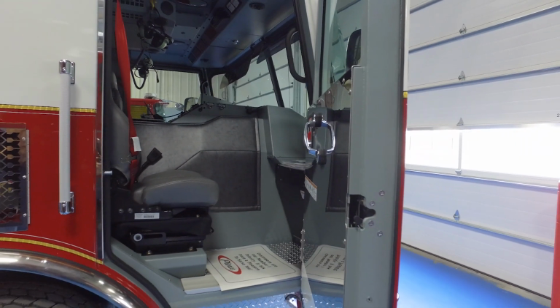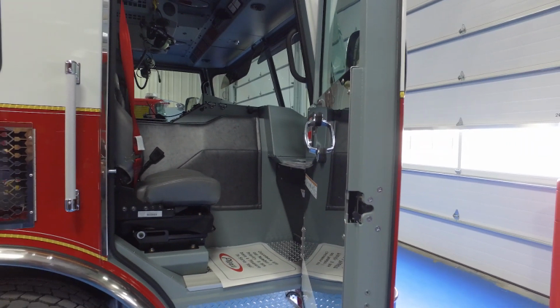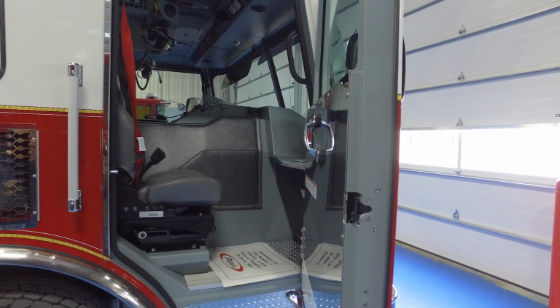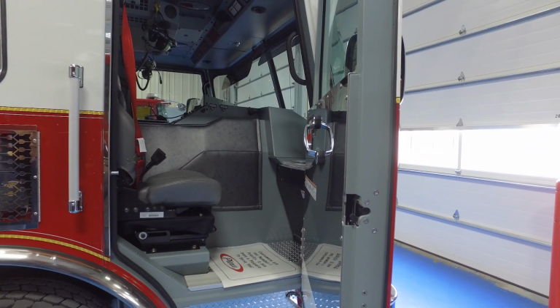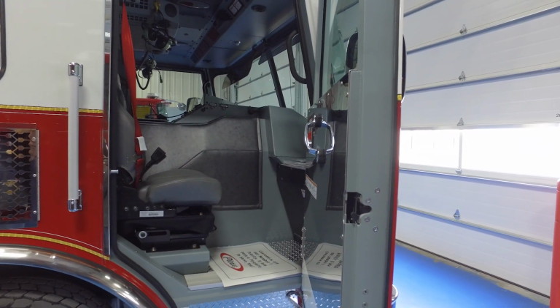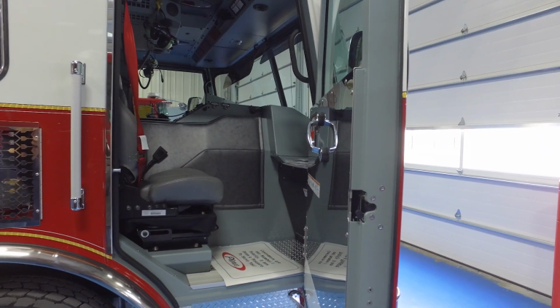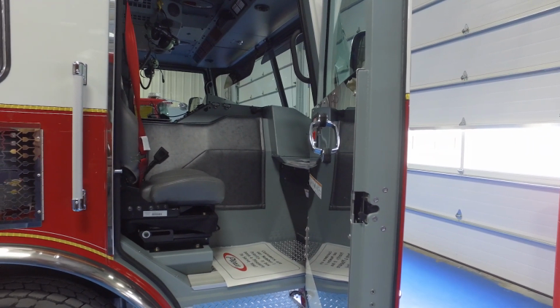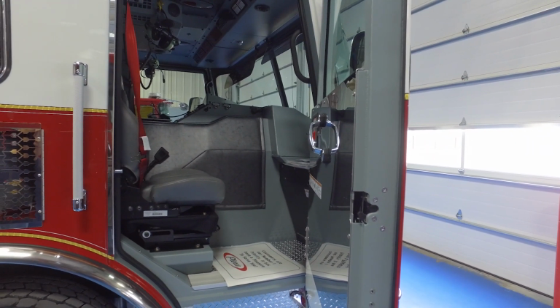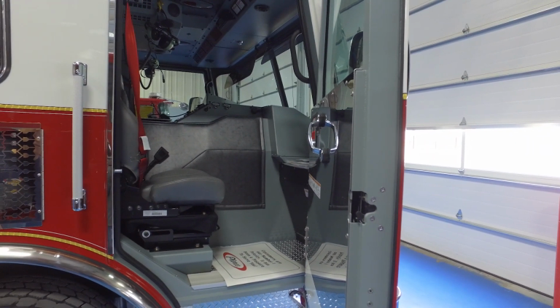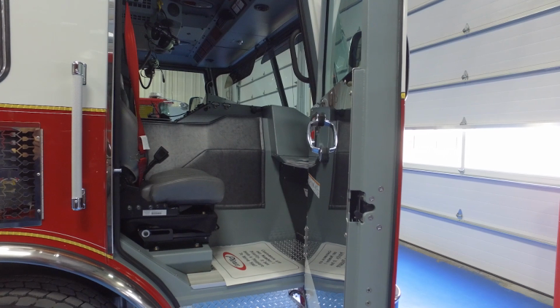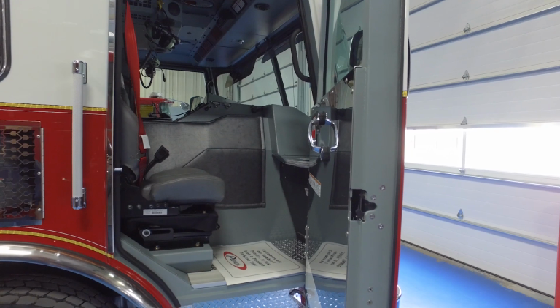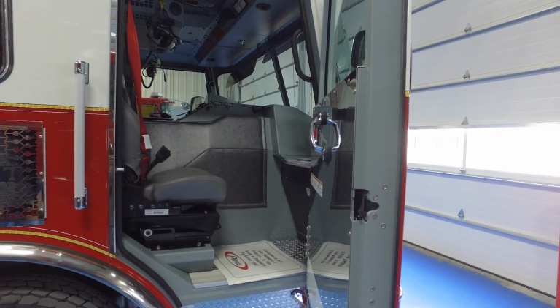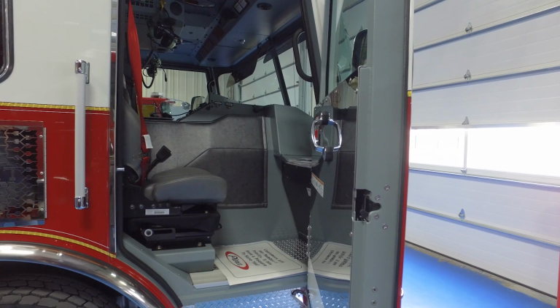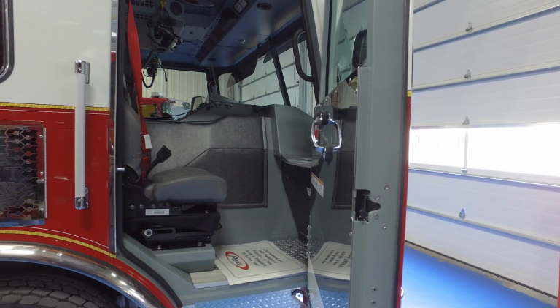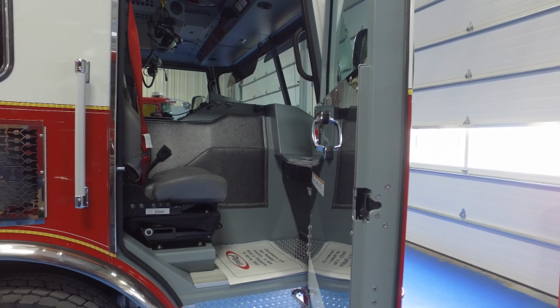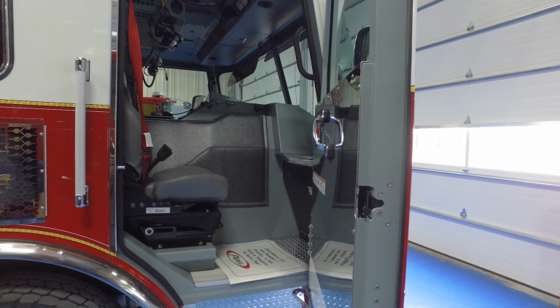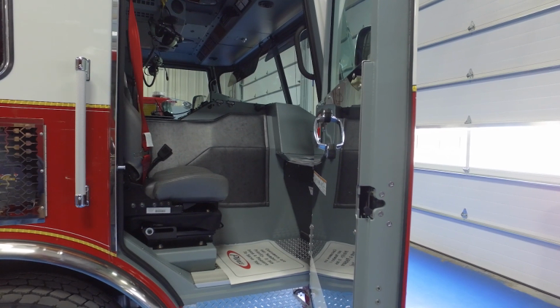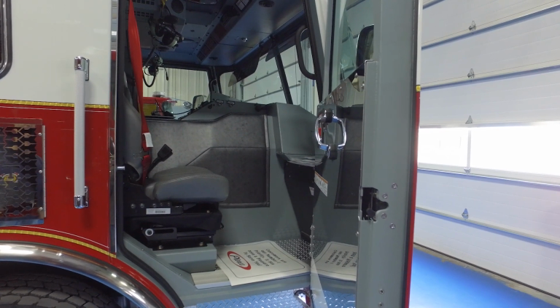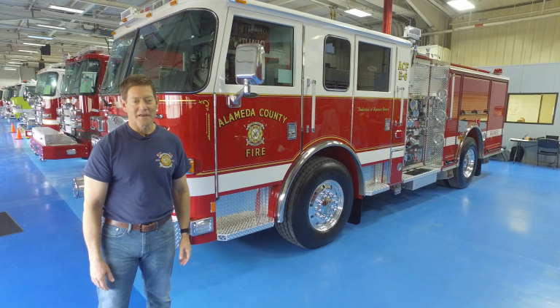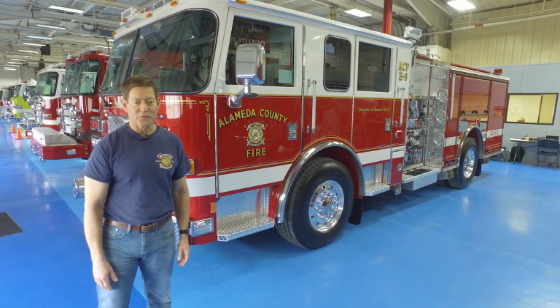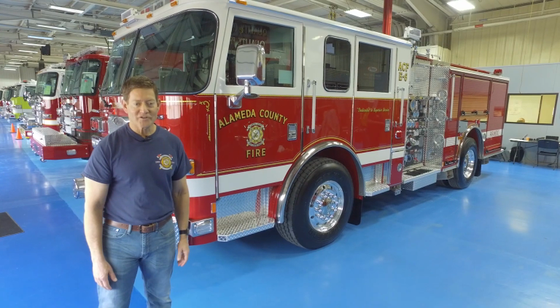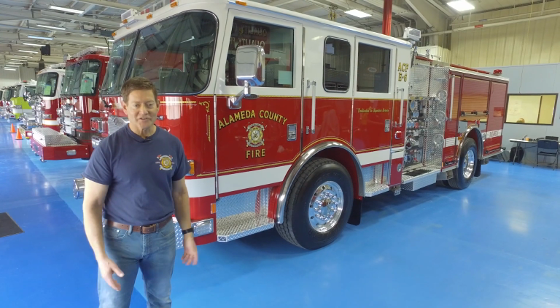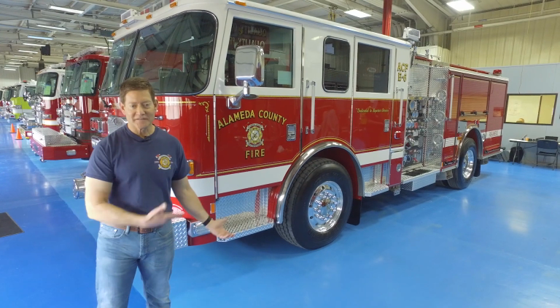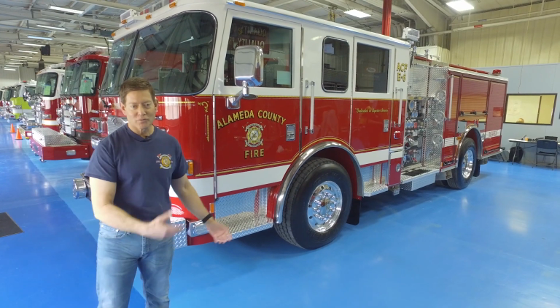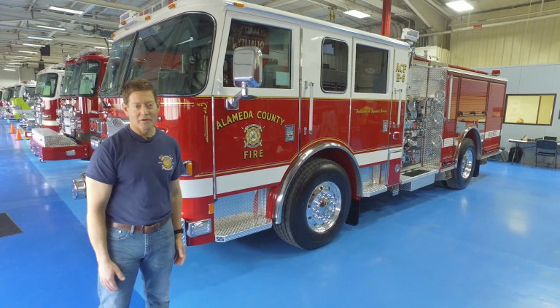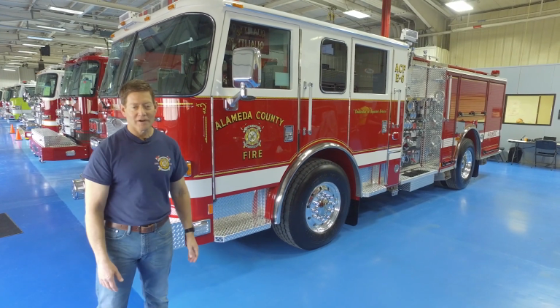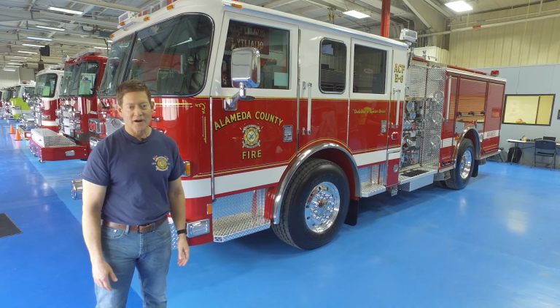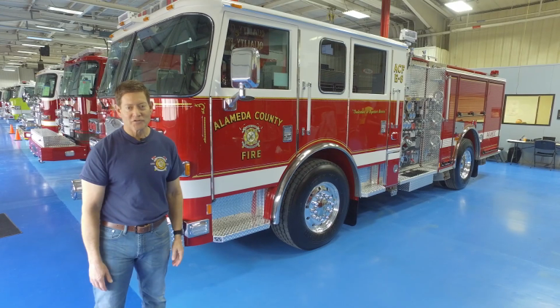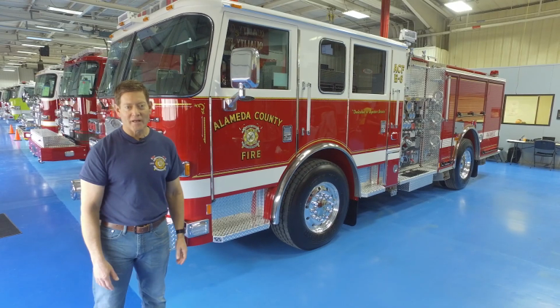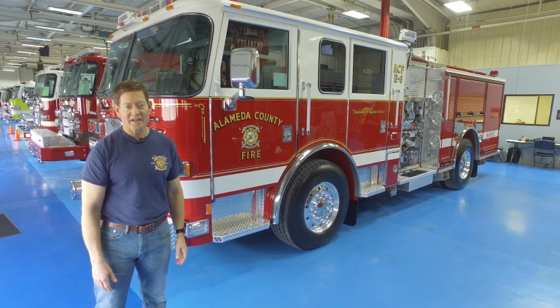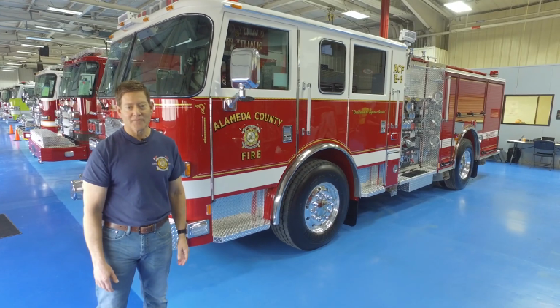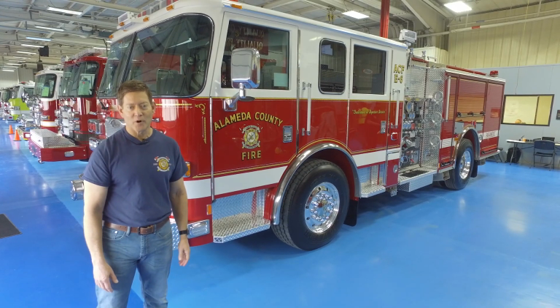We've got air ride seats both on the front — the driver and the captain. Thank you for watching and taking the tour of our fire engine for the Alameda County Fire Department.